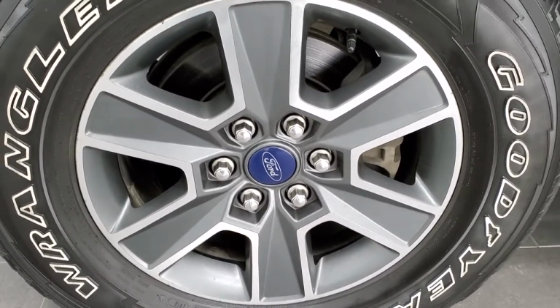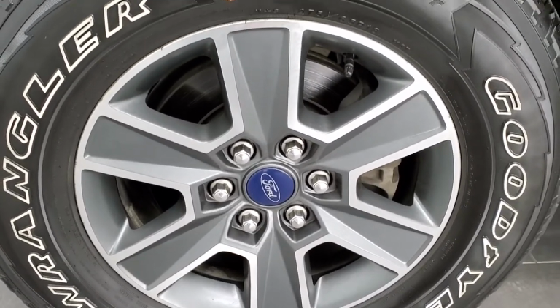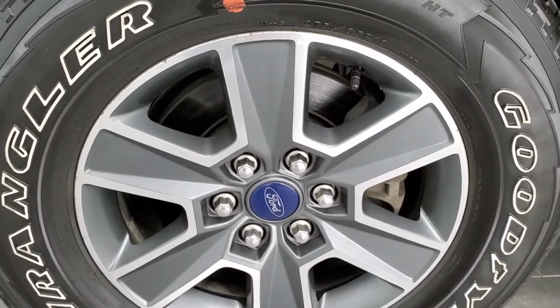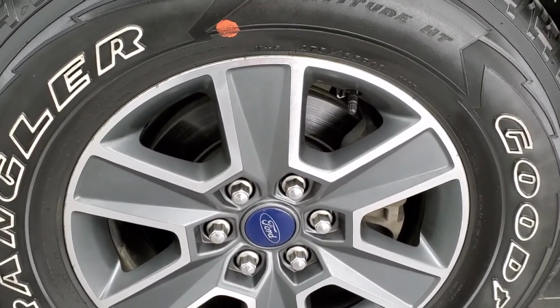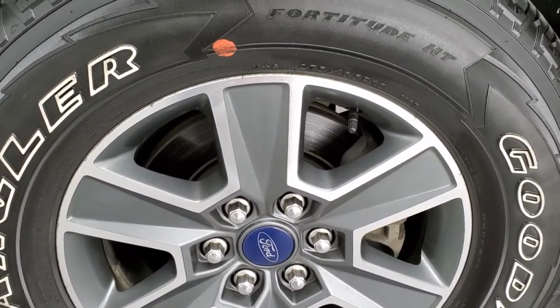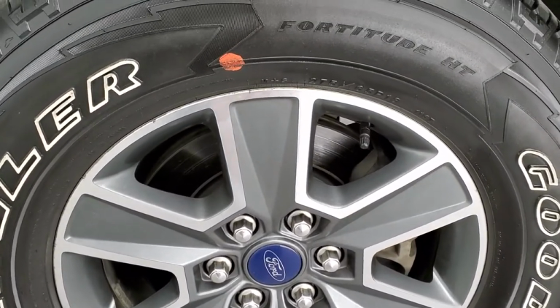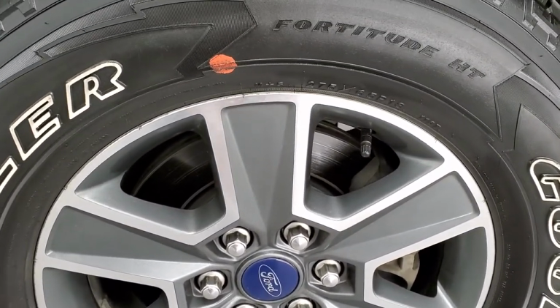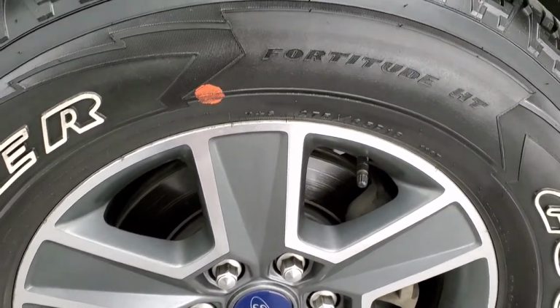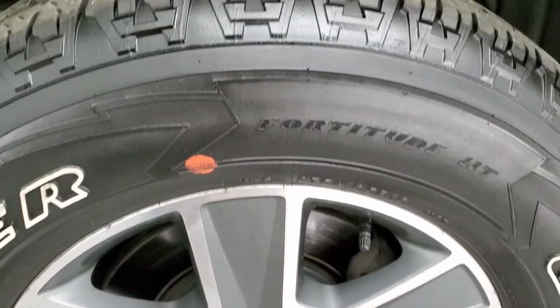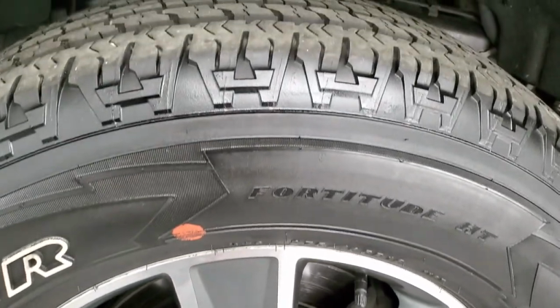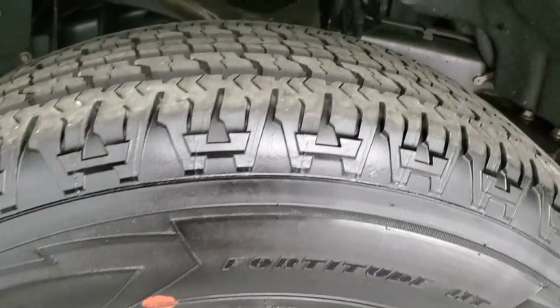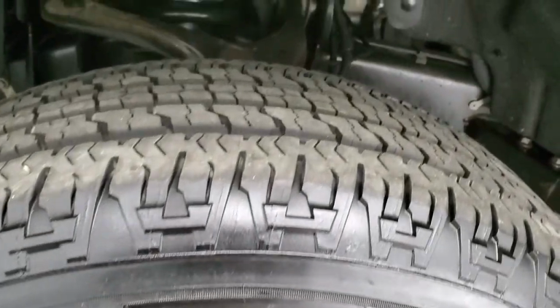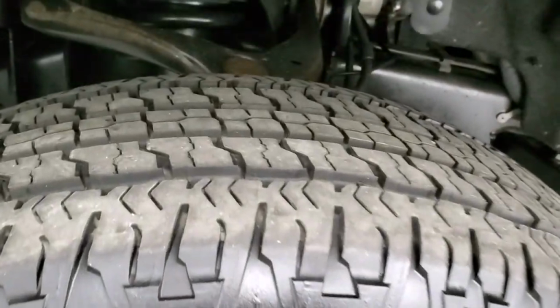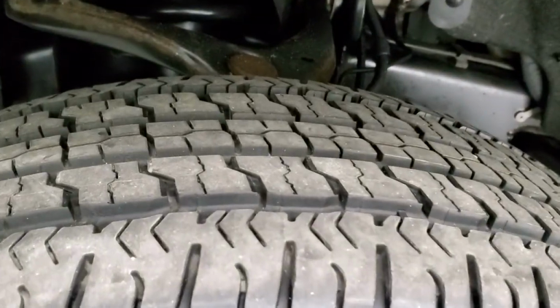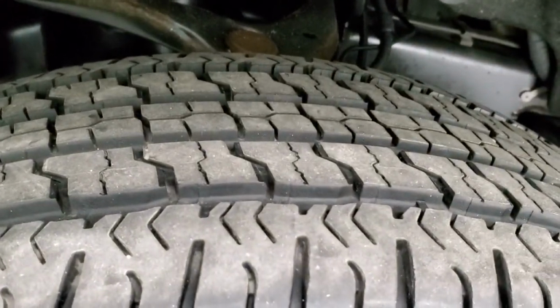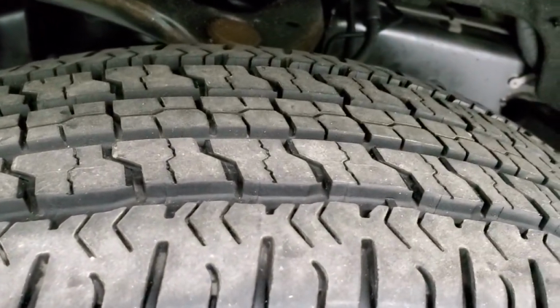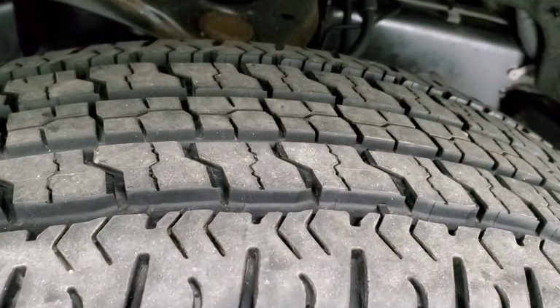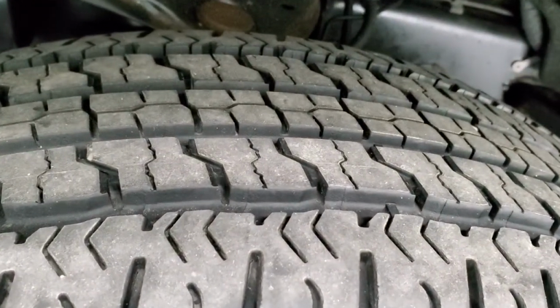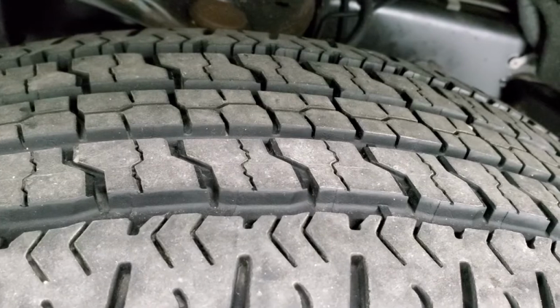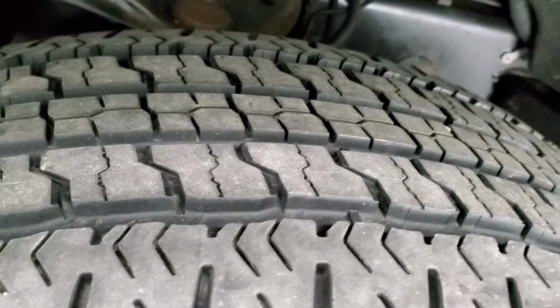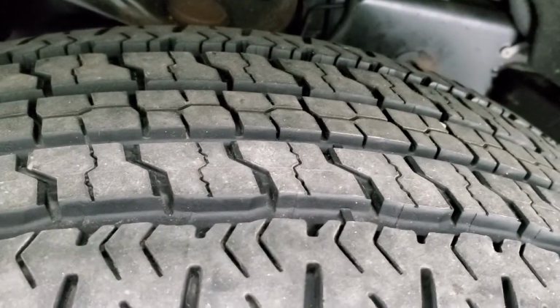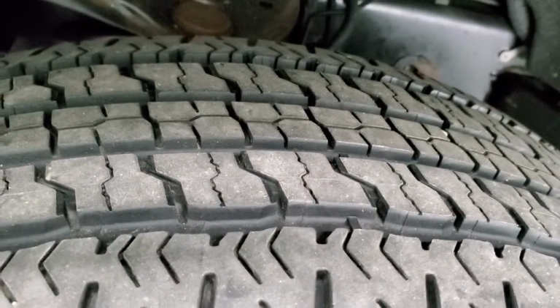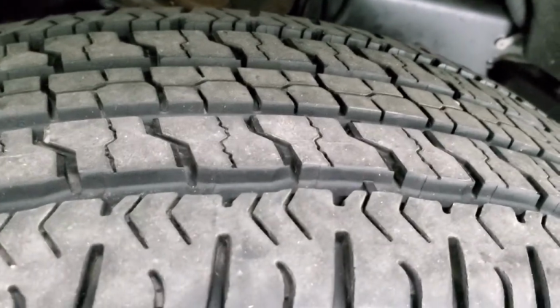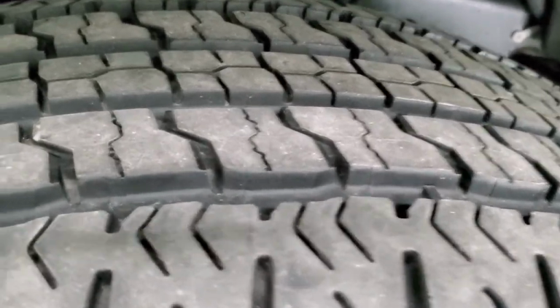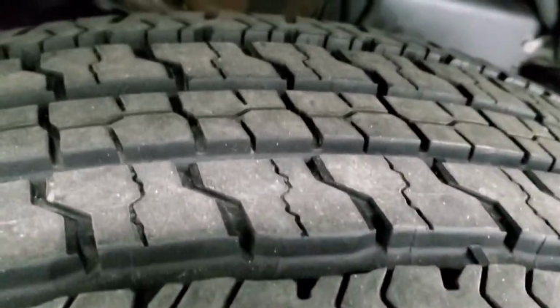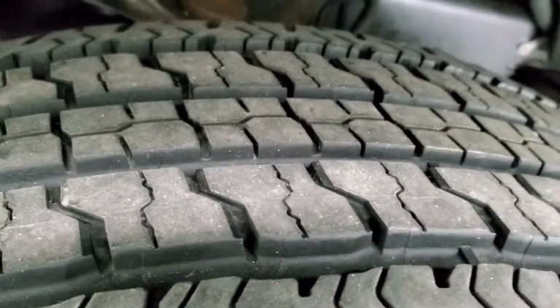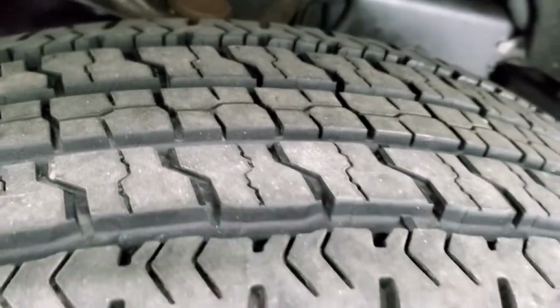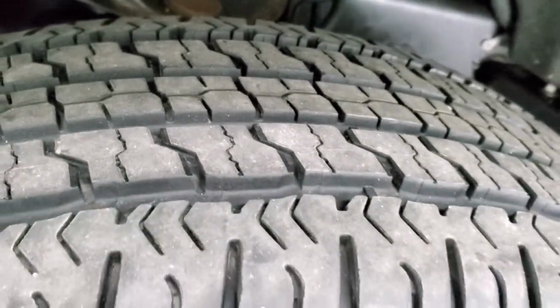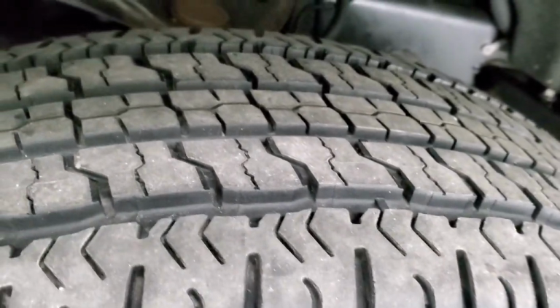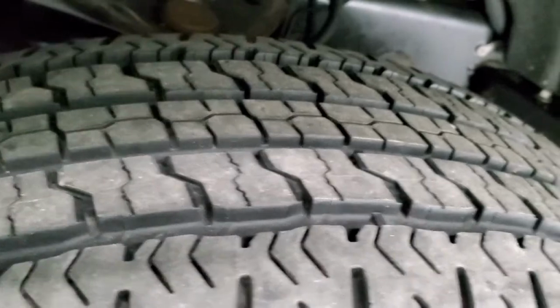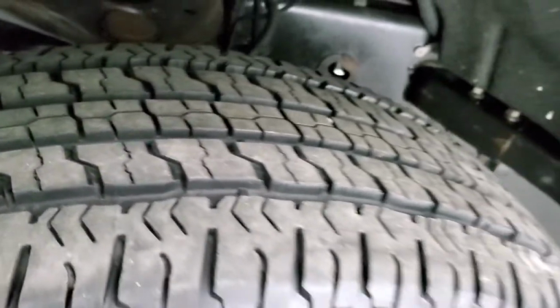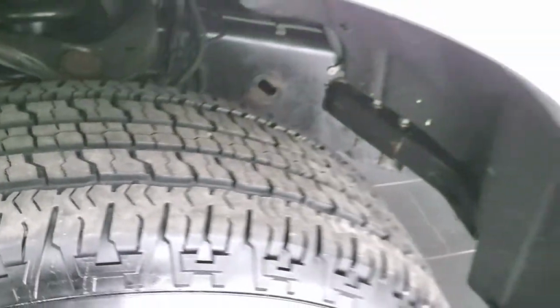This one has Goodyear Wrangler Fortitude HT tires — 275-65 R18s — and they have a really good amount of tread left on them, probably about 70-80%, maybe even a little bit more.